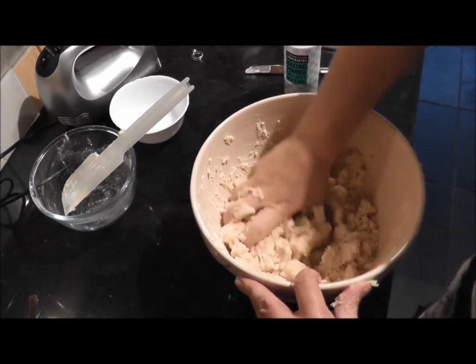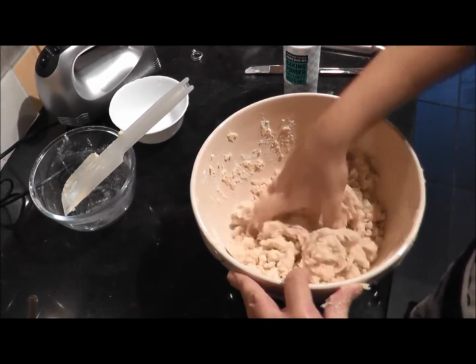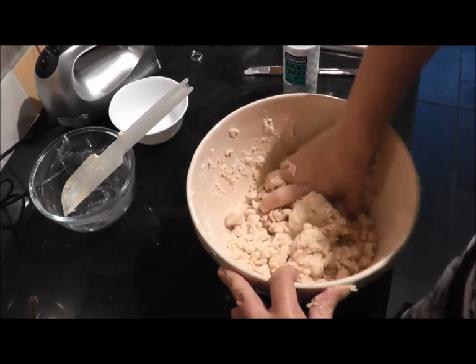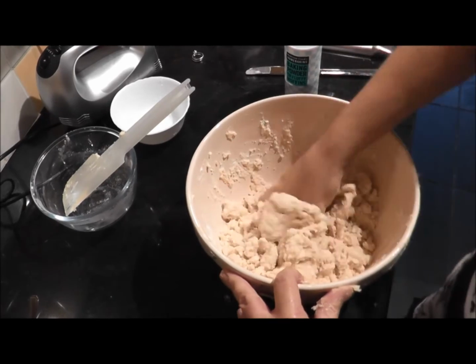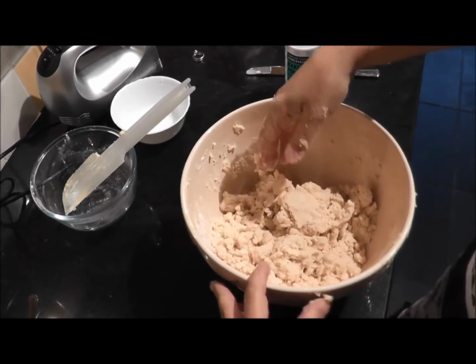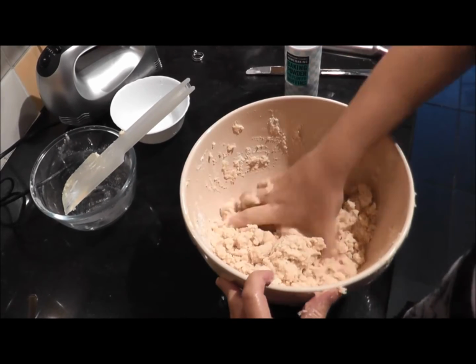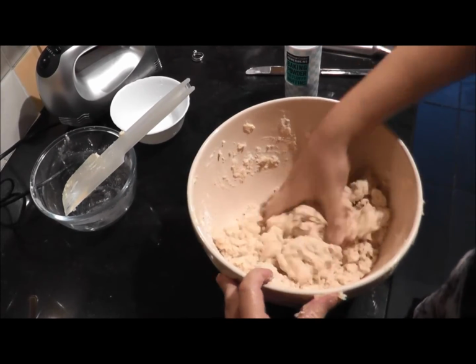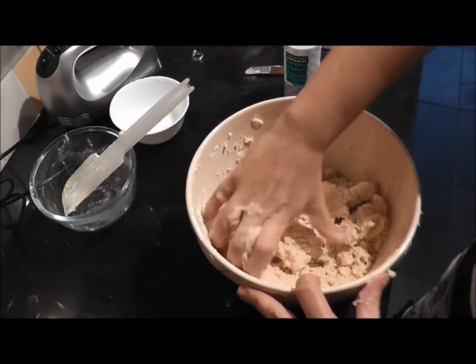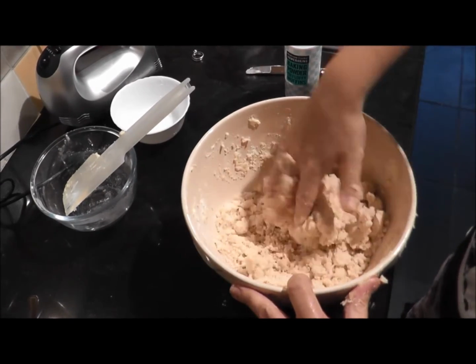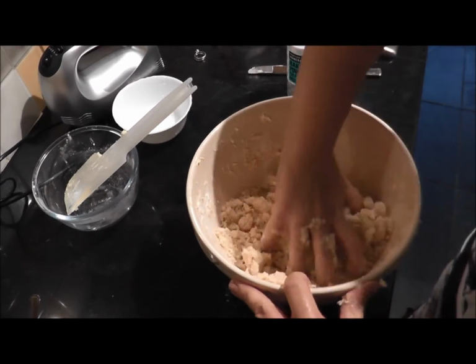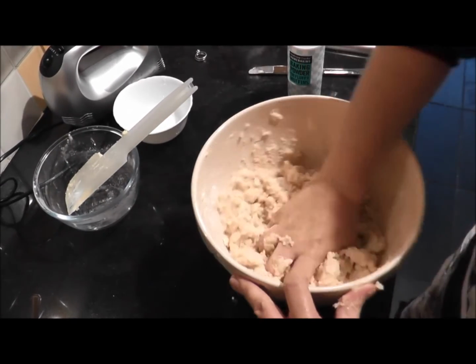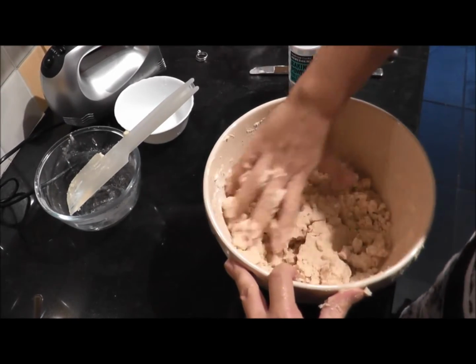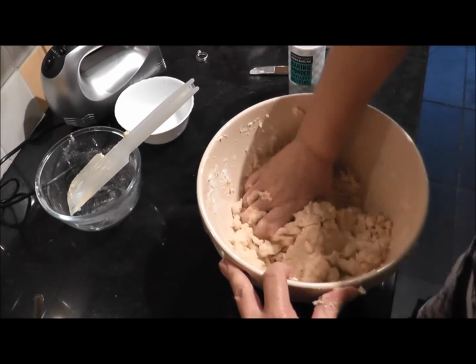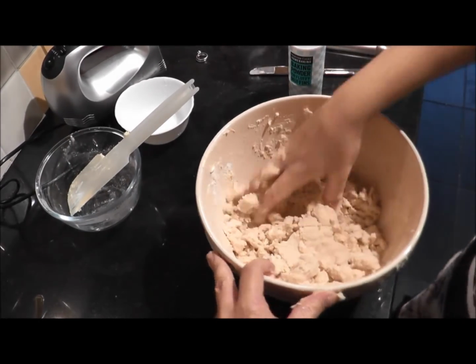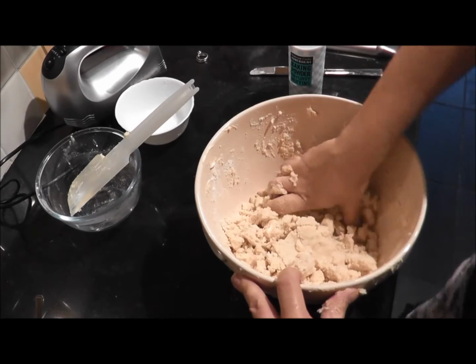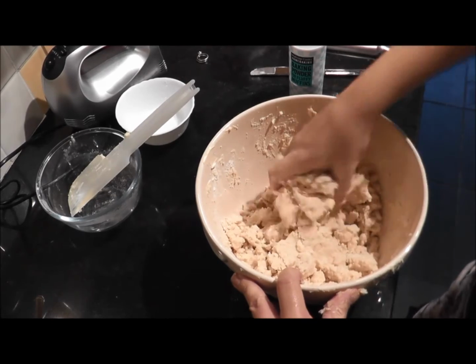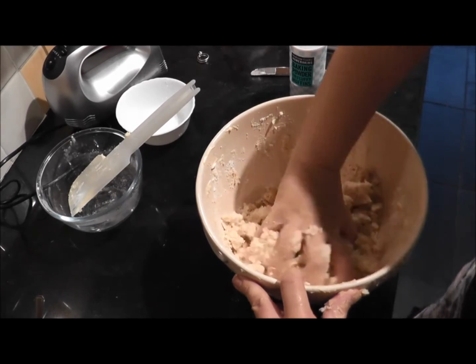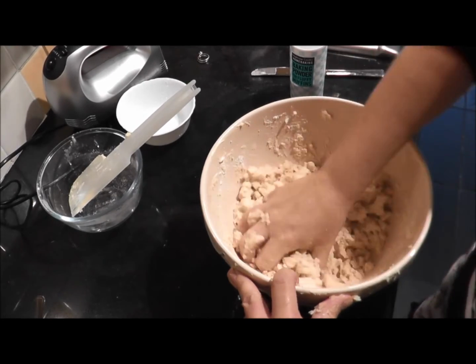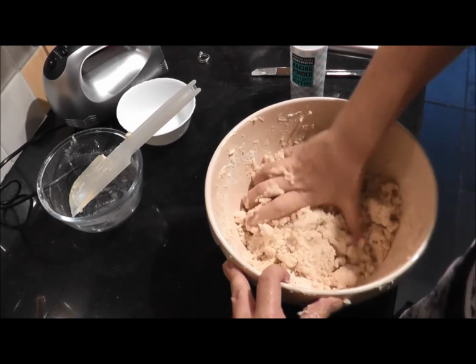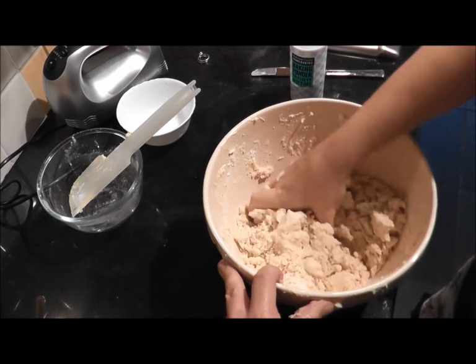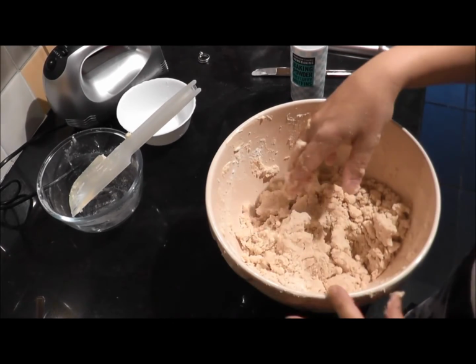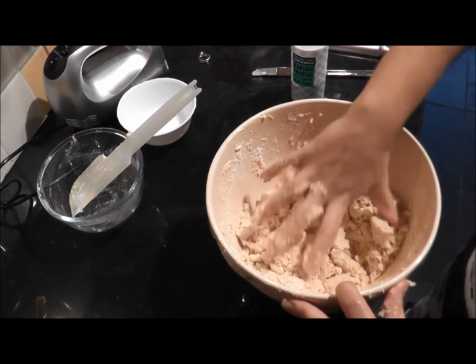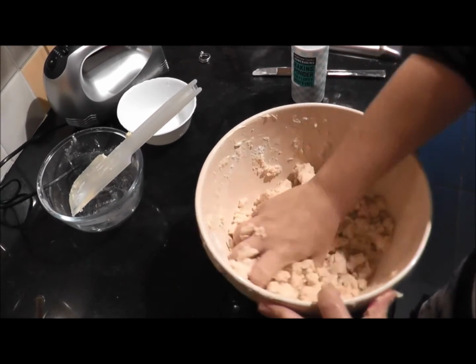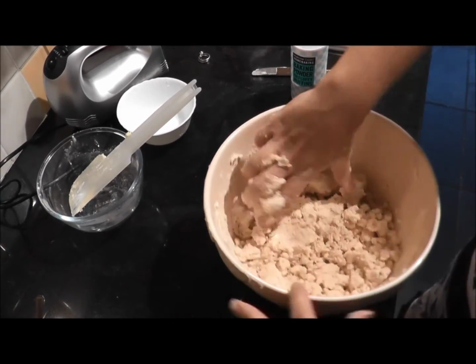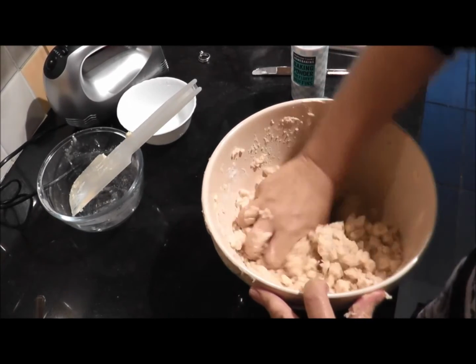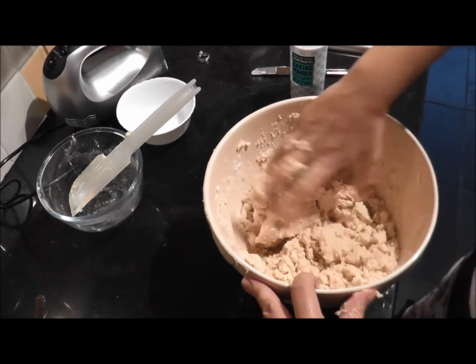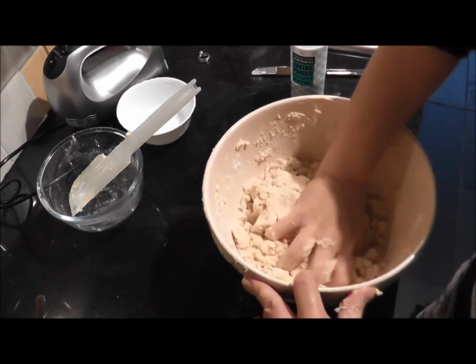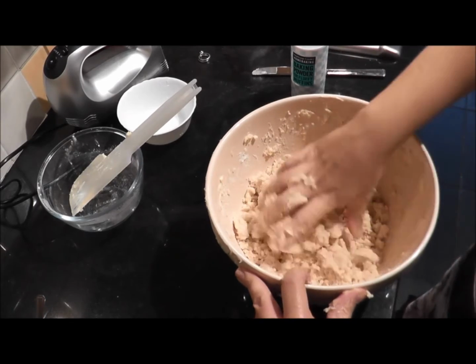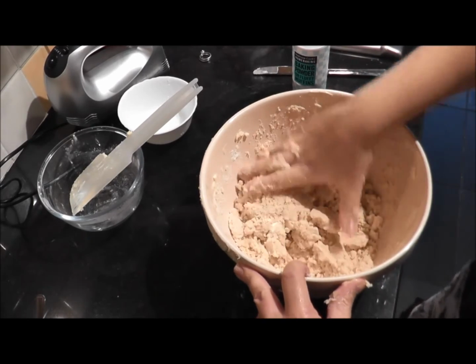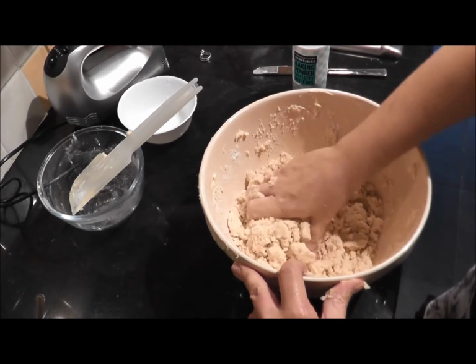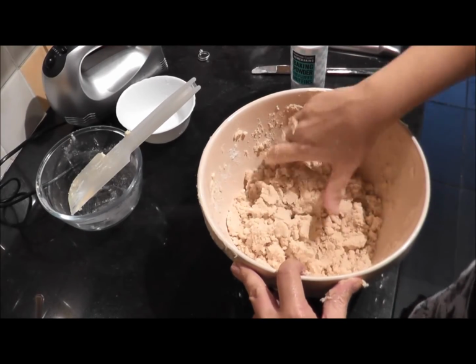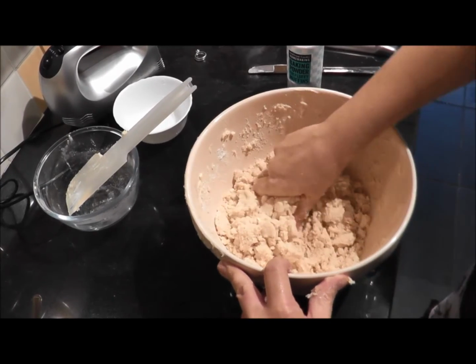You can see that's now clumping together. If I wanted to I could put that into a big dough ball, but as I said we don't have to roll this, so there's no need for it.